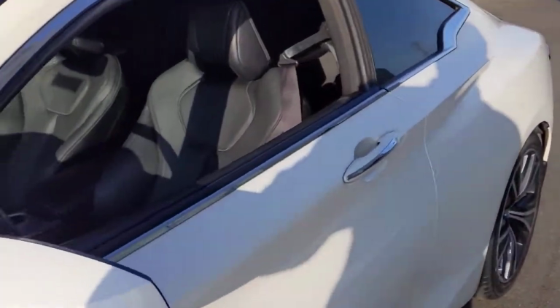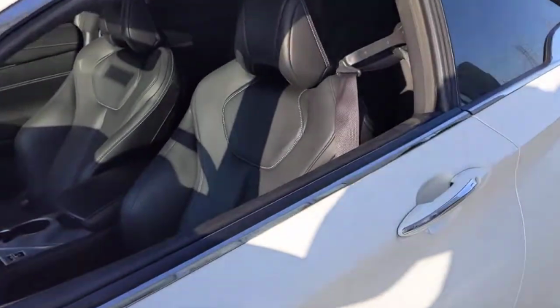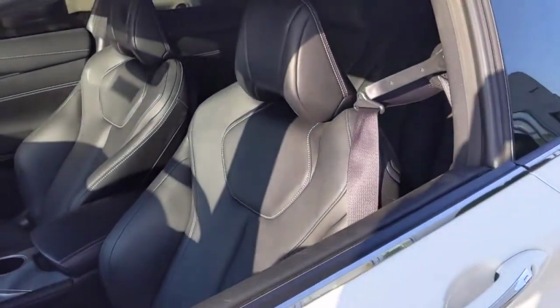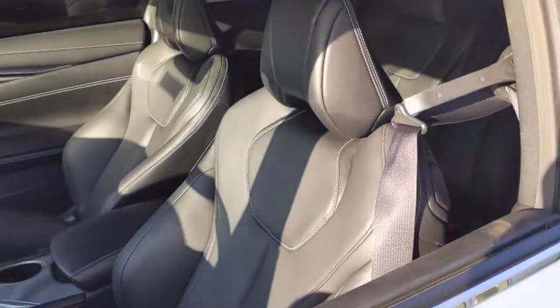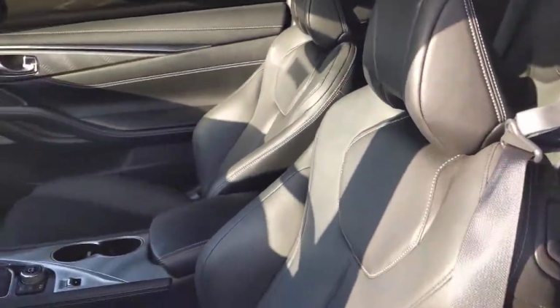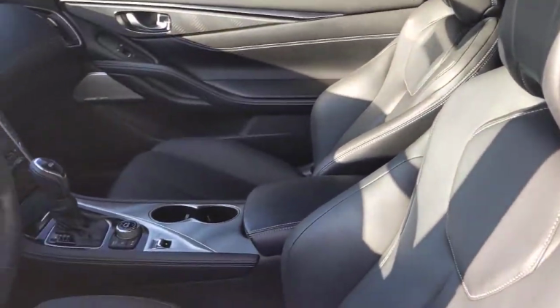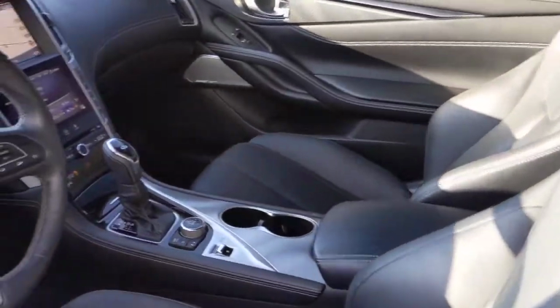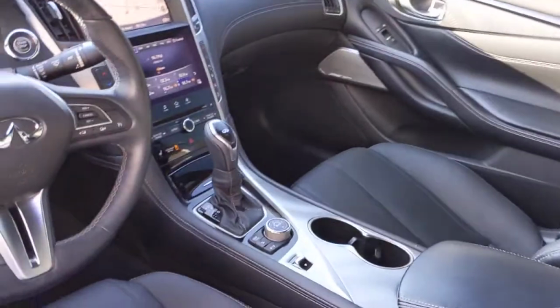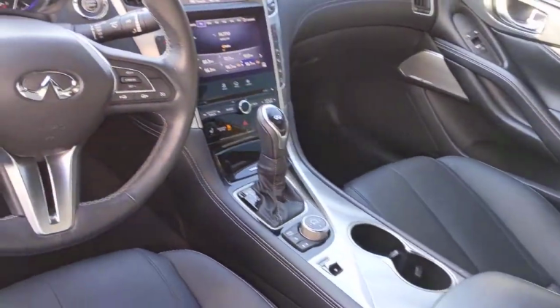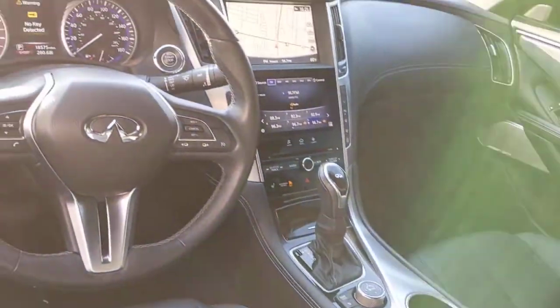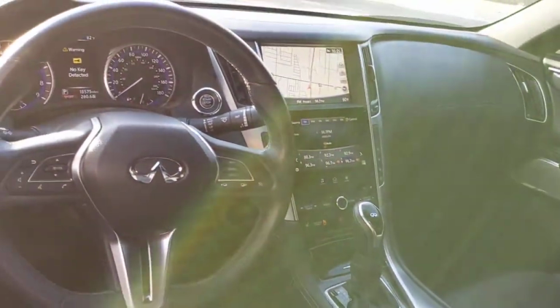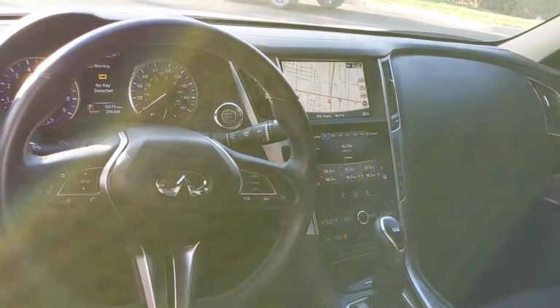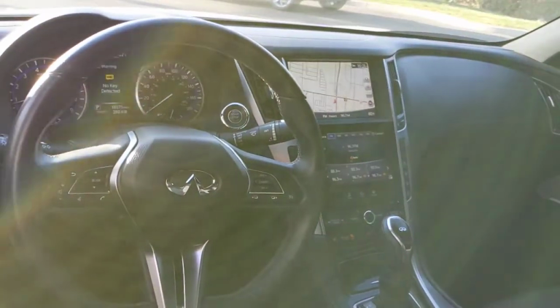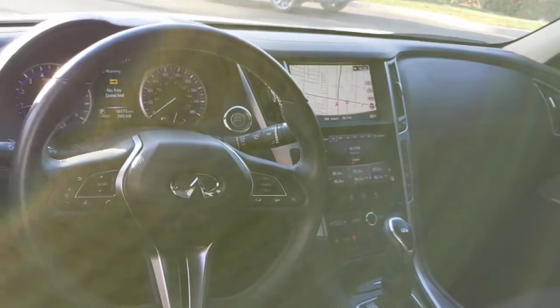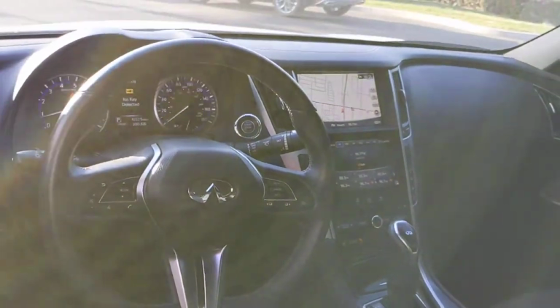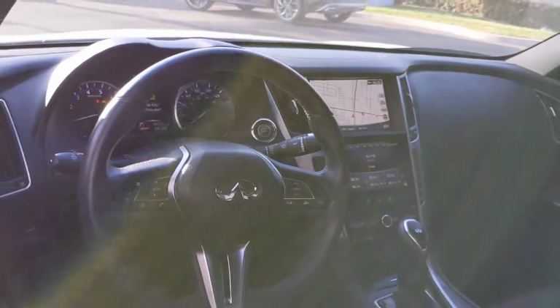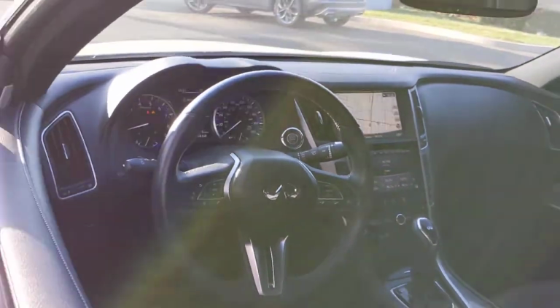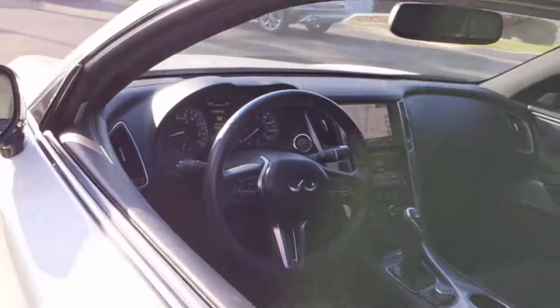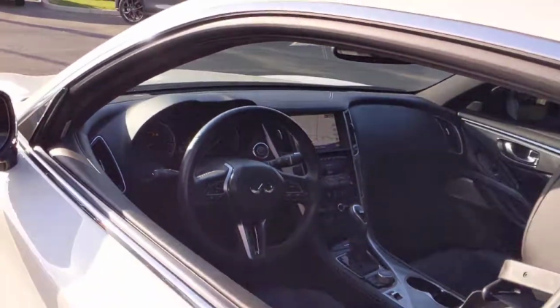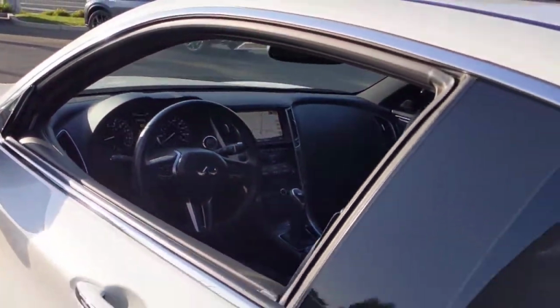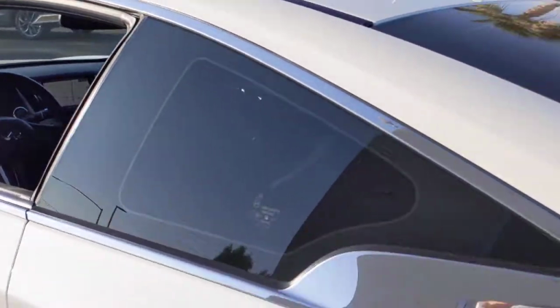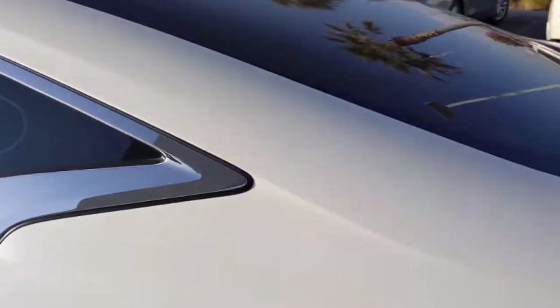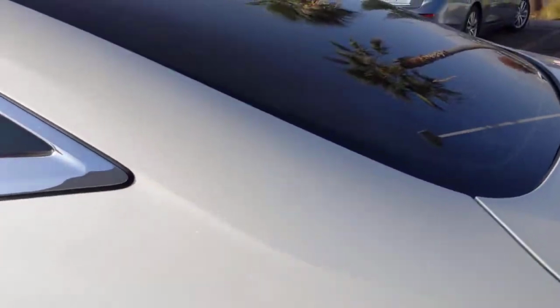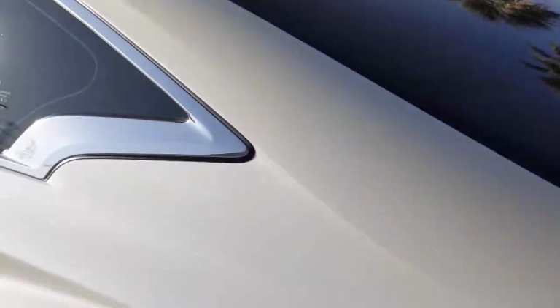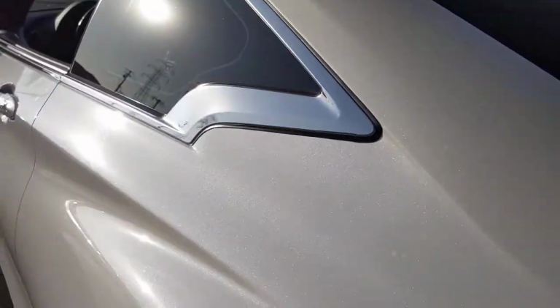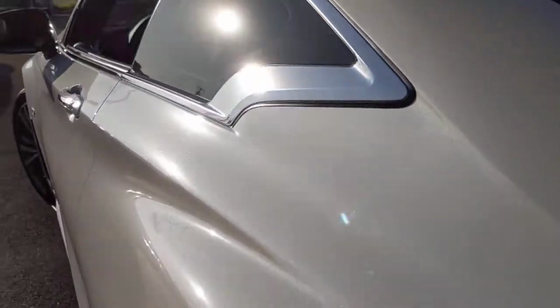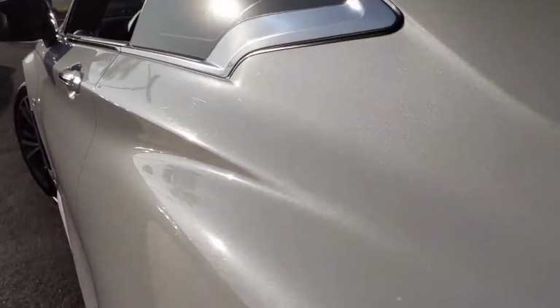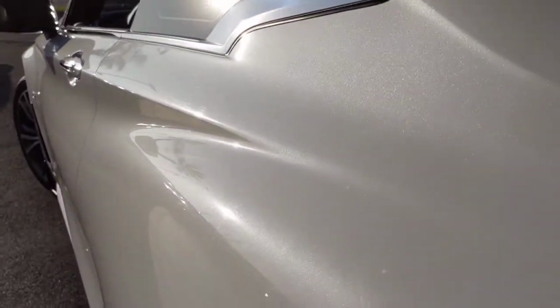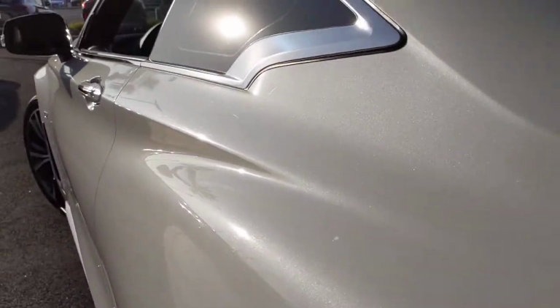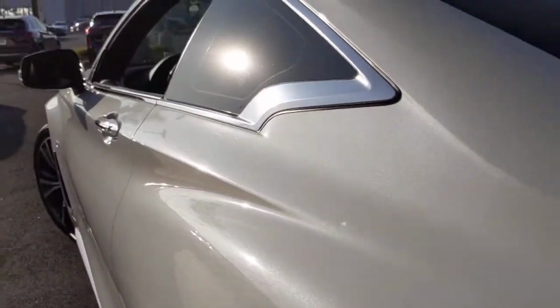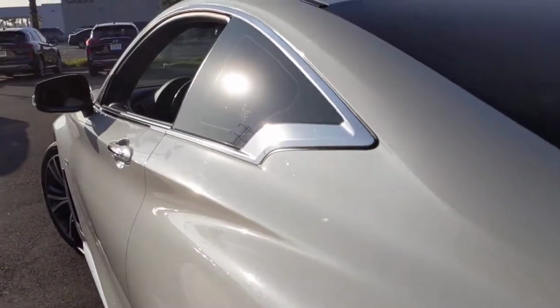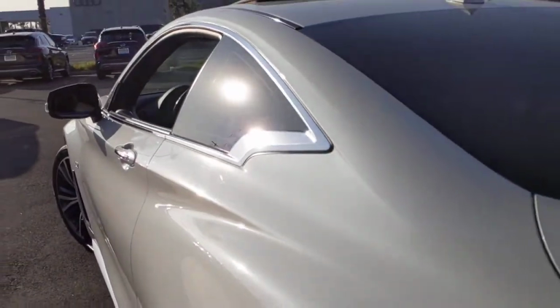The interior is going to be a graphite leather. You've got your navigation, heated seats, and multiple different drive modes. As you can see, the majestic white paint is absolutely gorgeous in the sun.